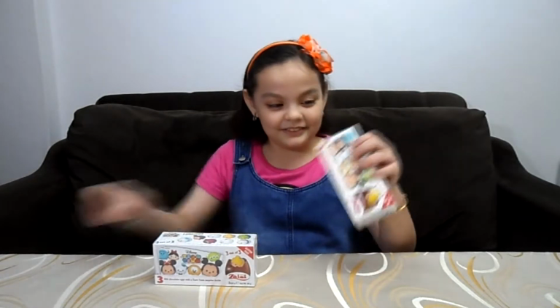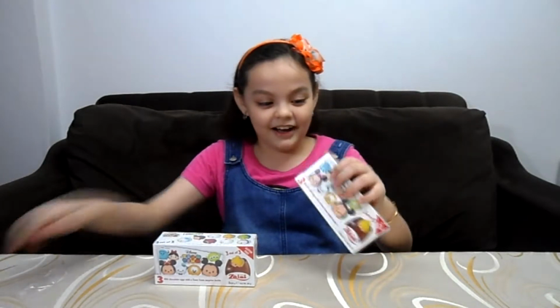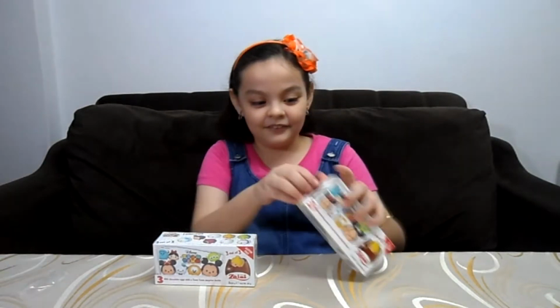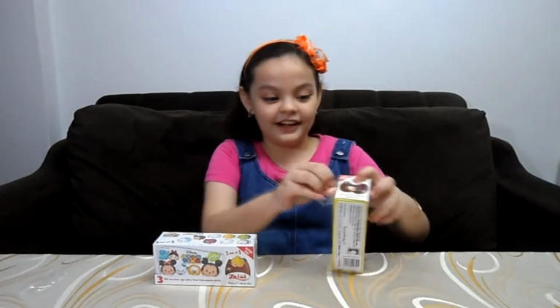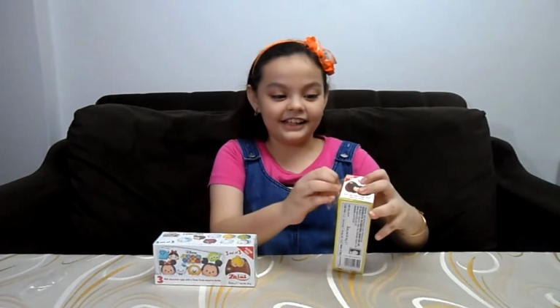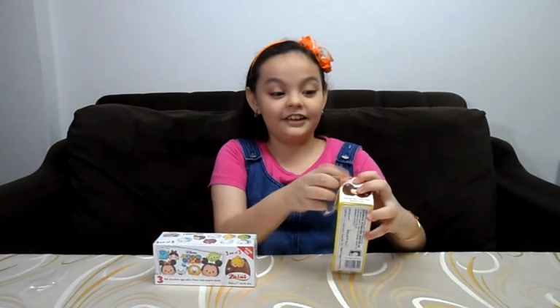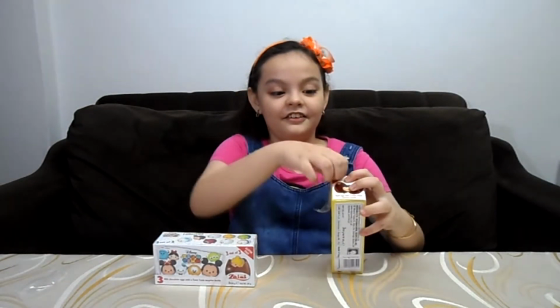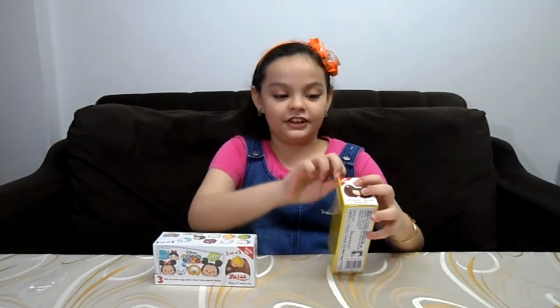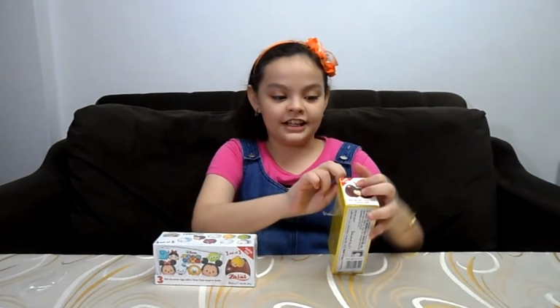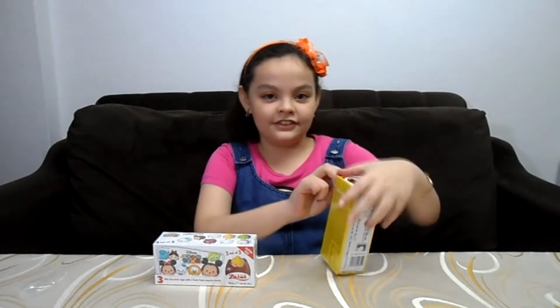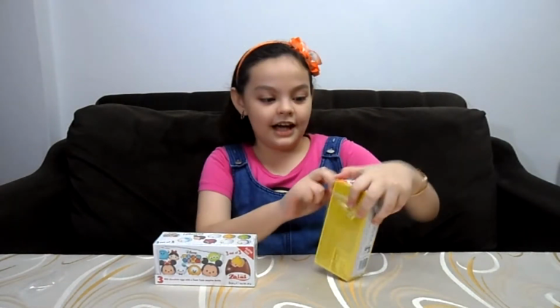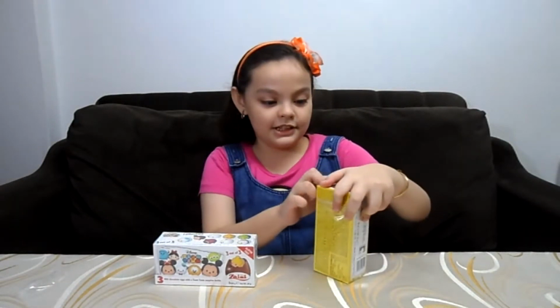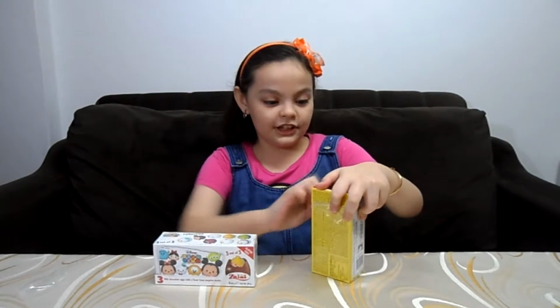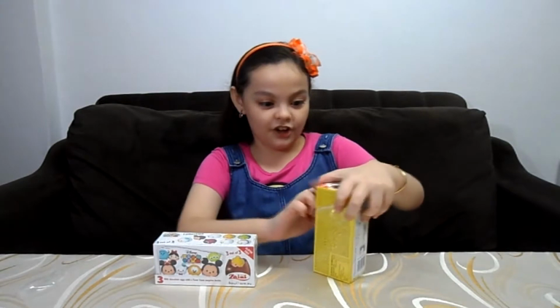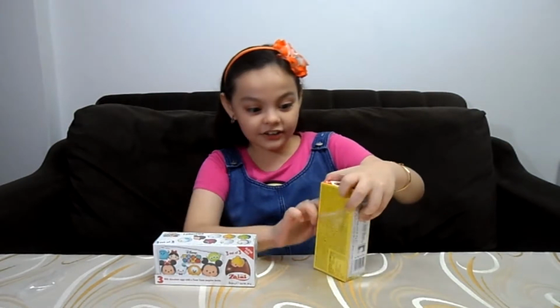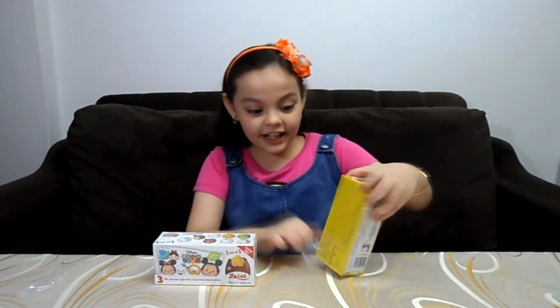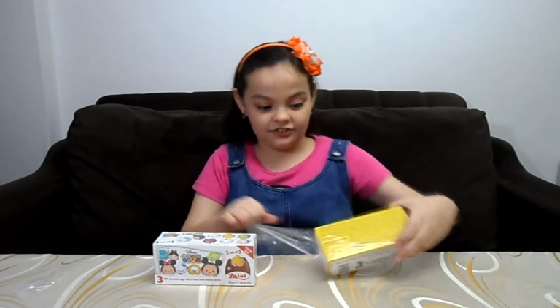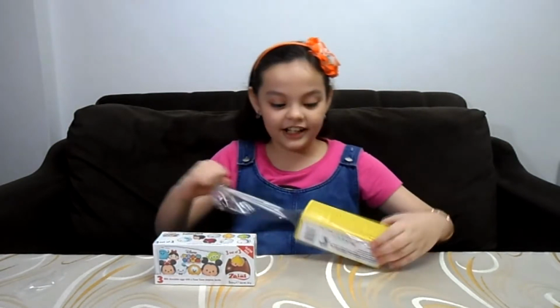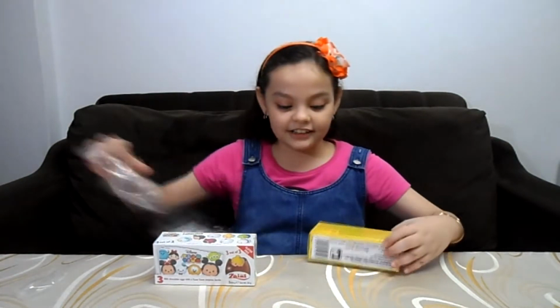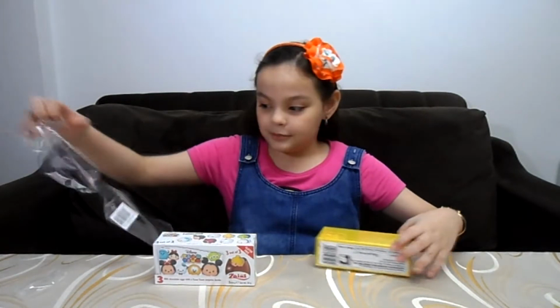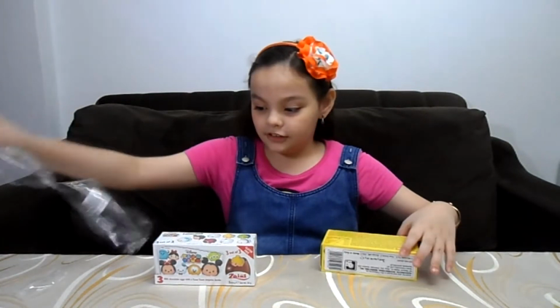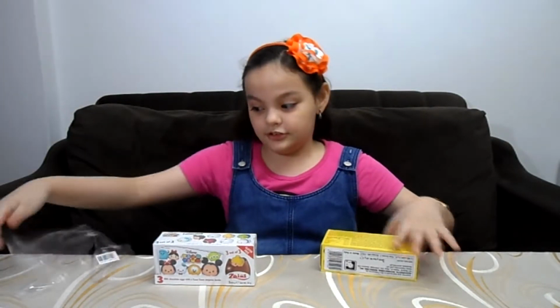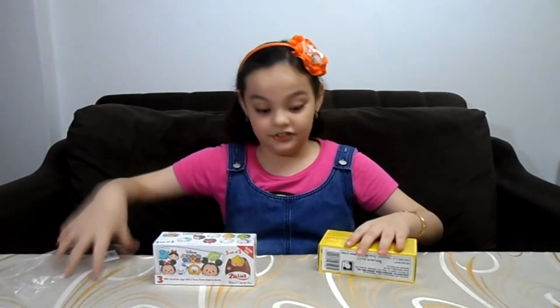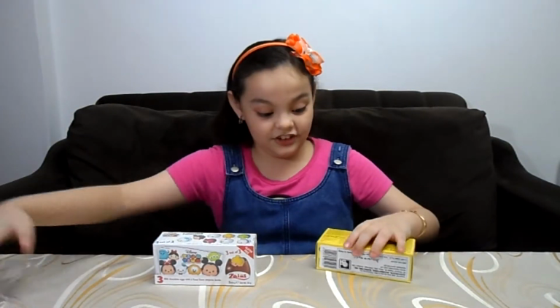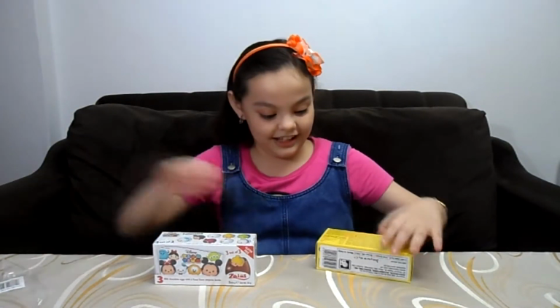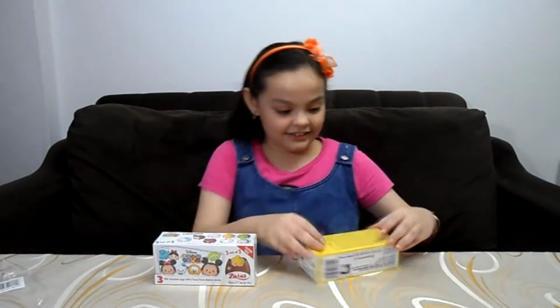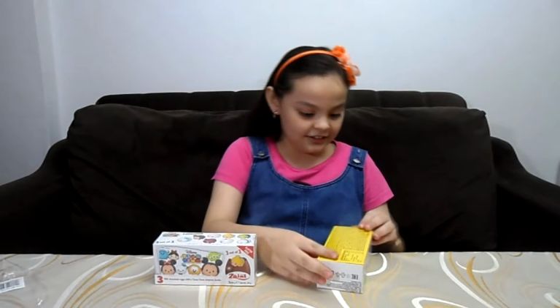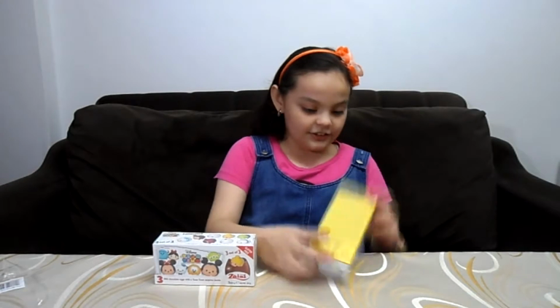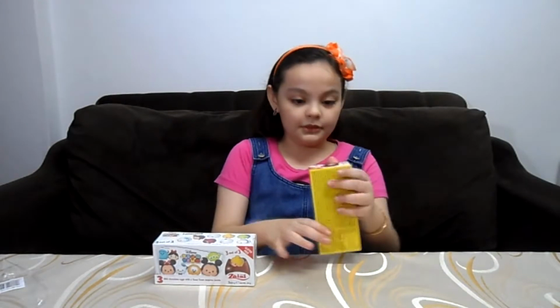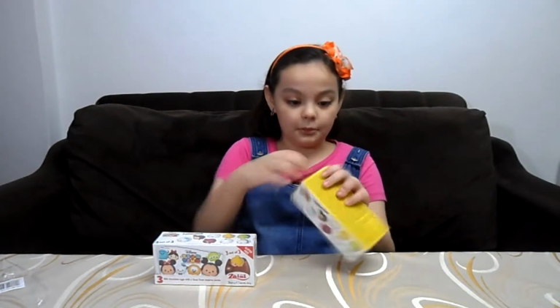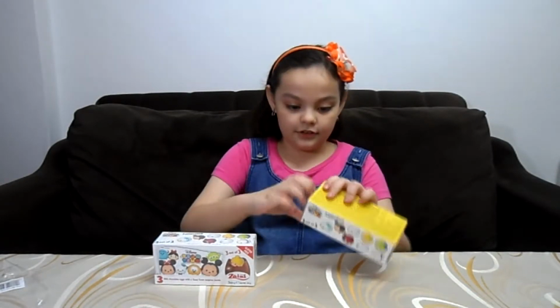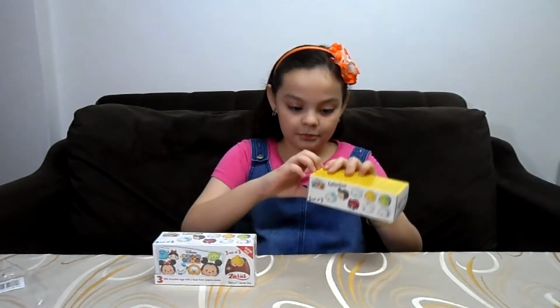Wow, I love chocolate eggs. I mean, it's like chocolate, right? I love chocolate. So I'm gonna open this up.